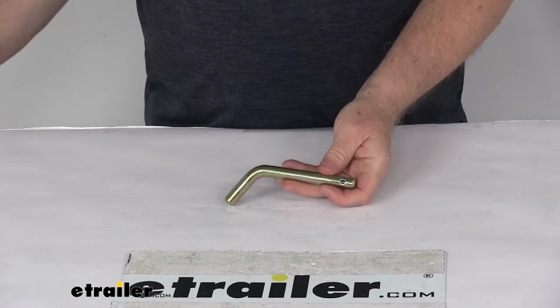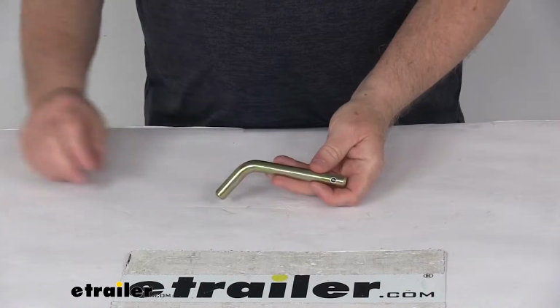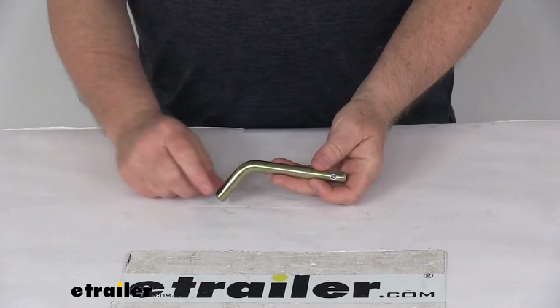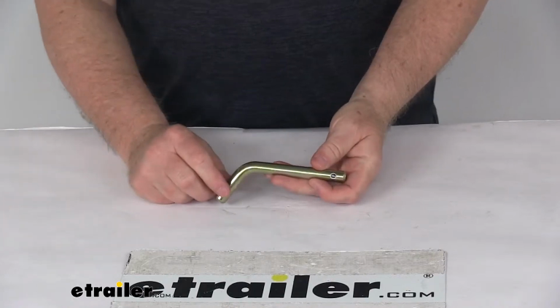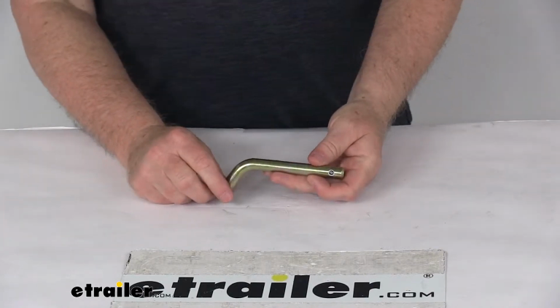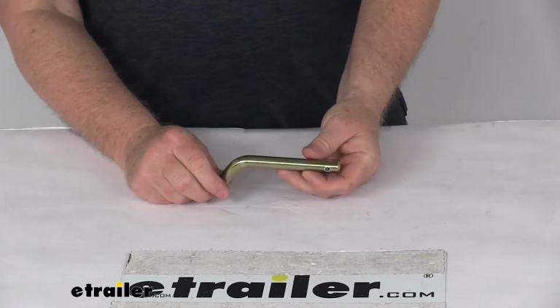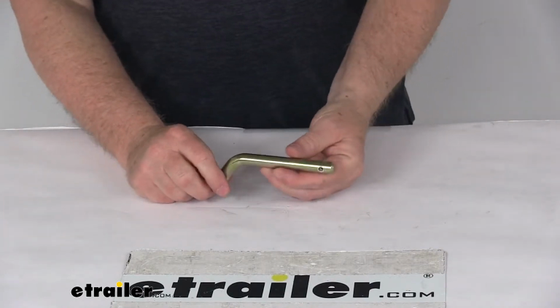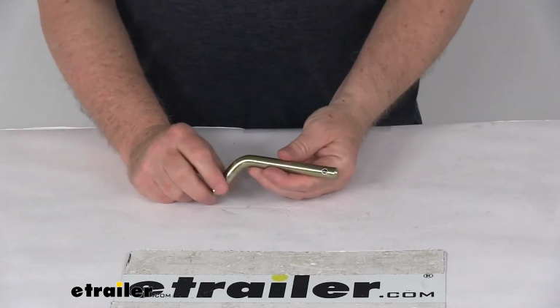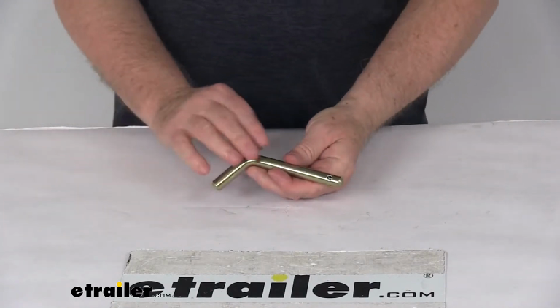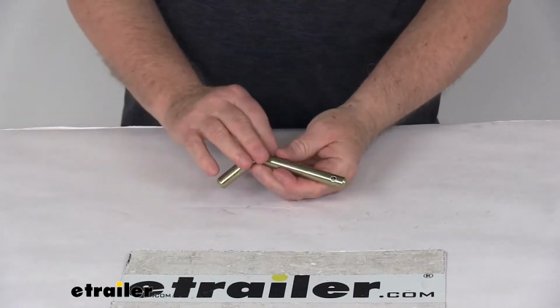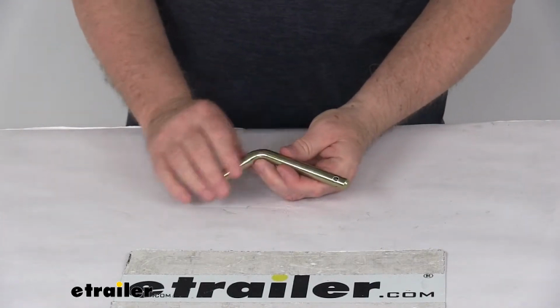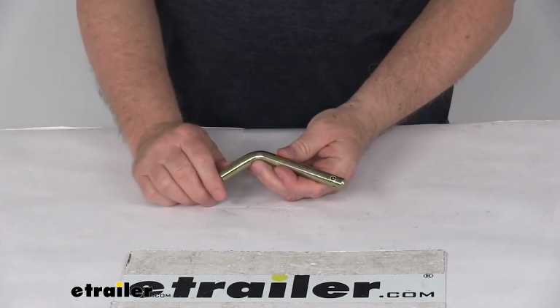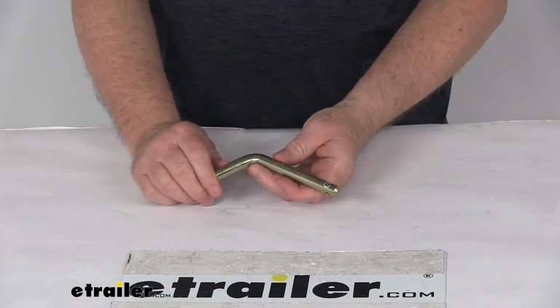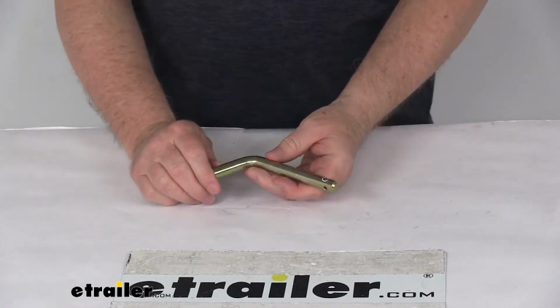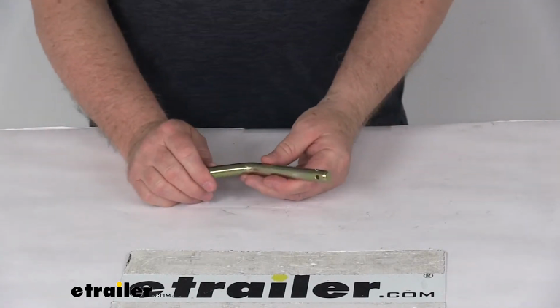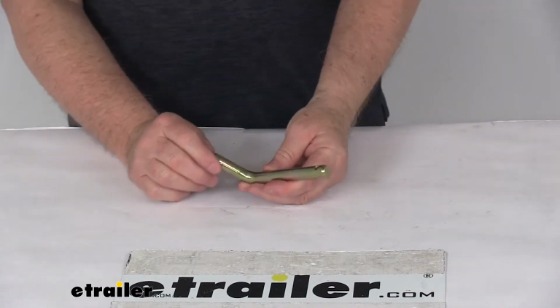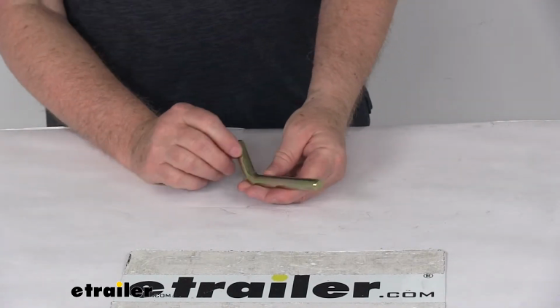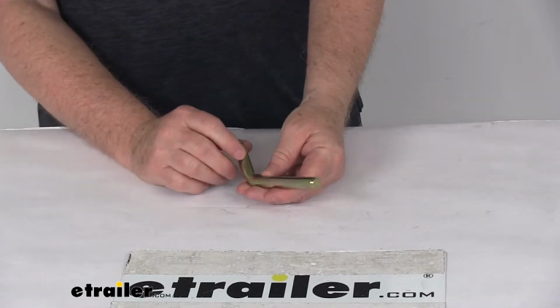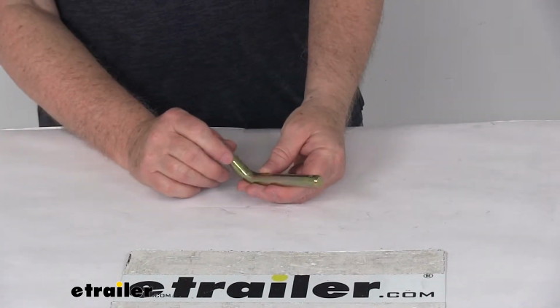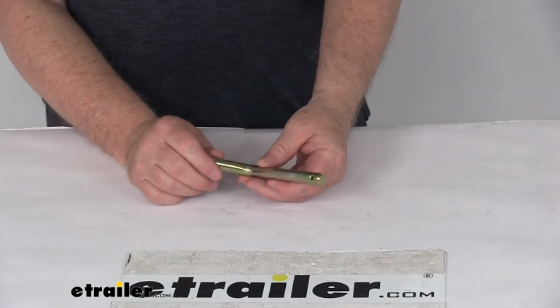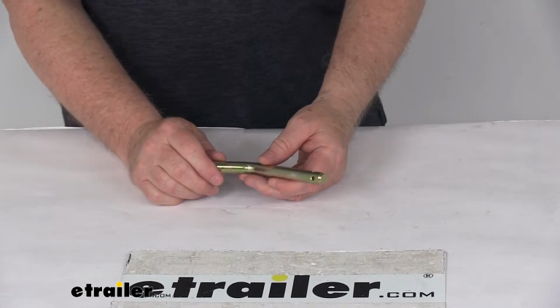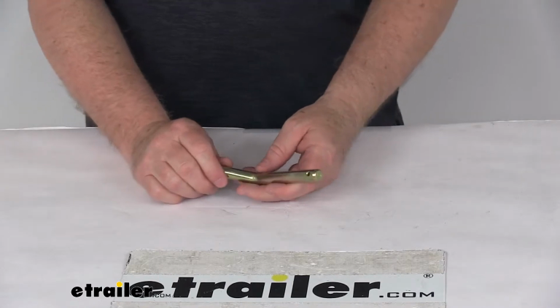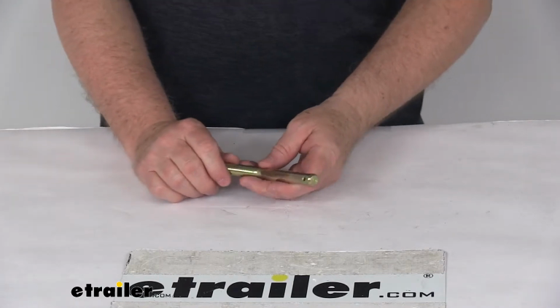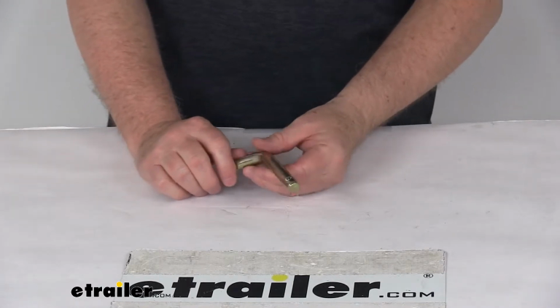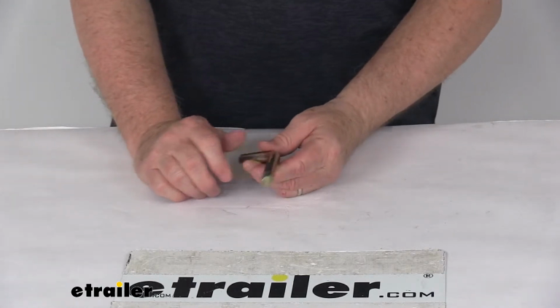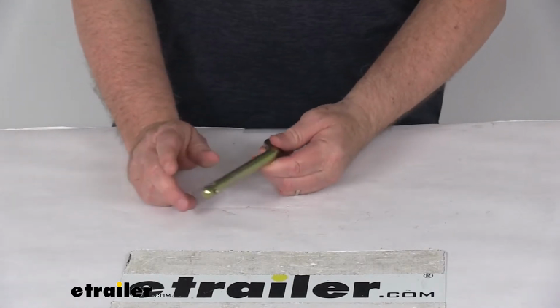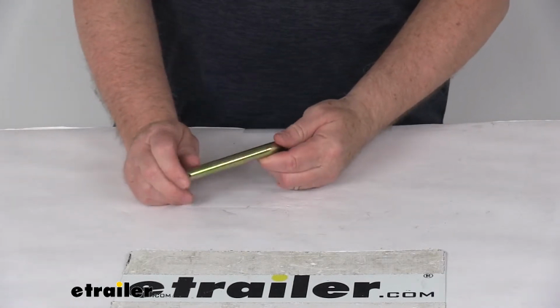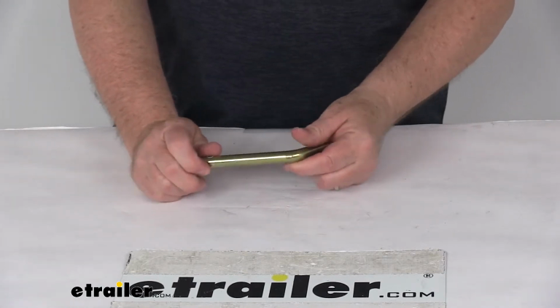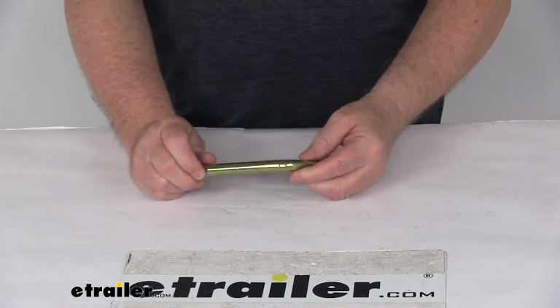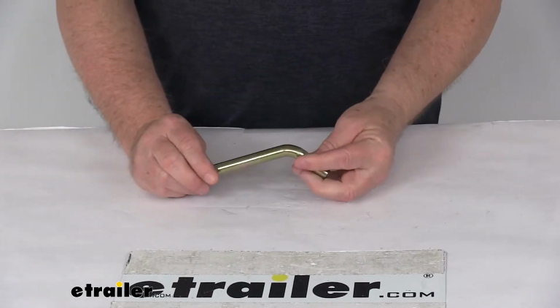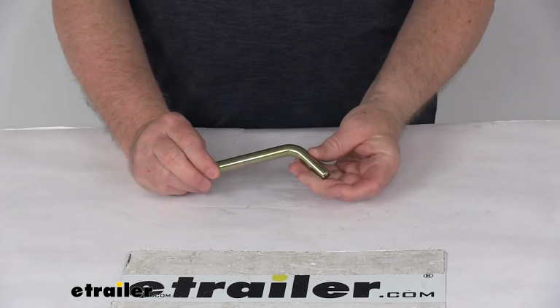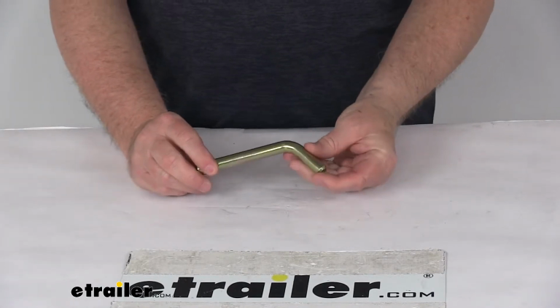Today we're going to take a look at the replacement half-inch base pin for Roadmaster tow bar to BlueOx bracket adapter. This part is for a quantity of one pin.